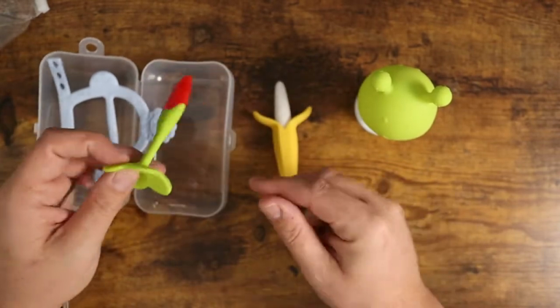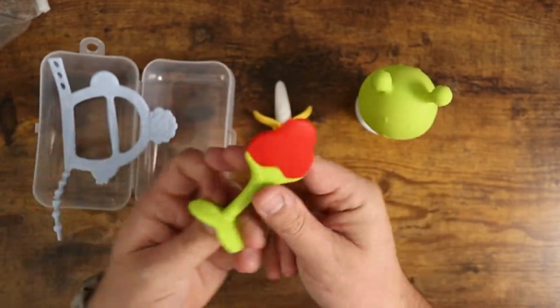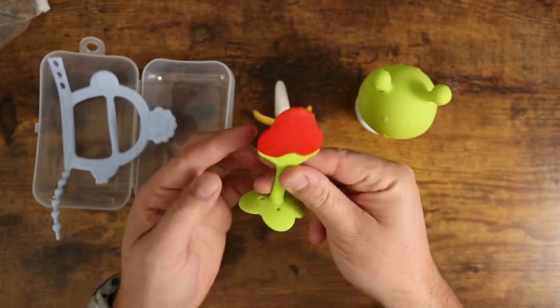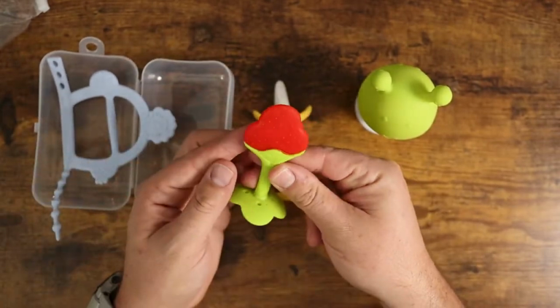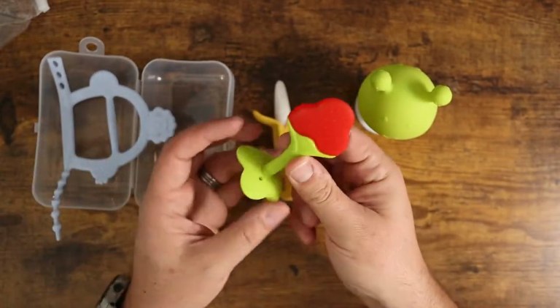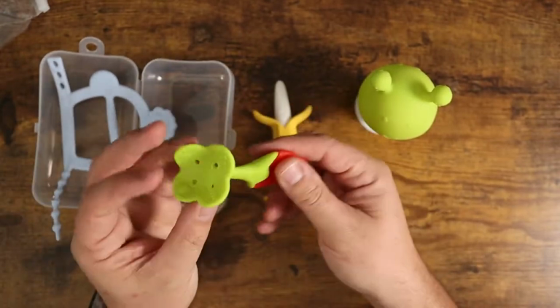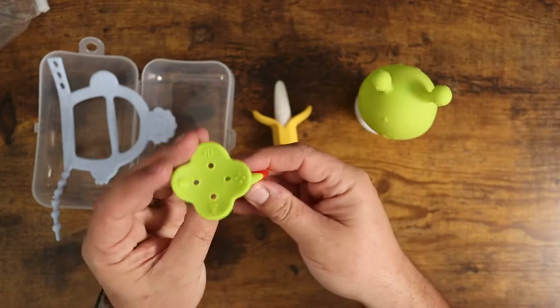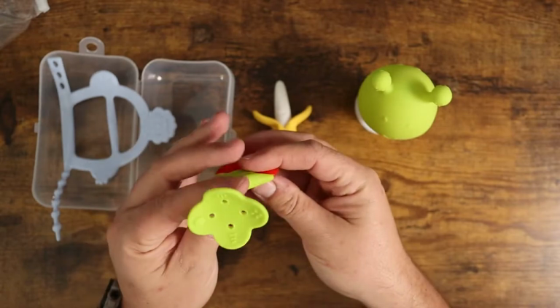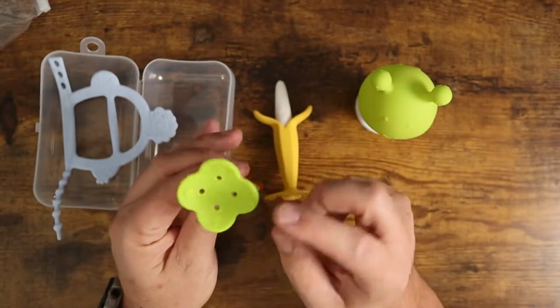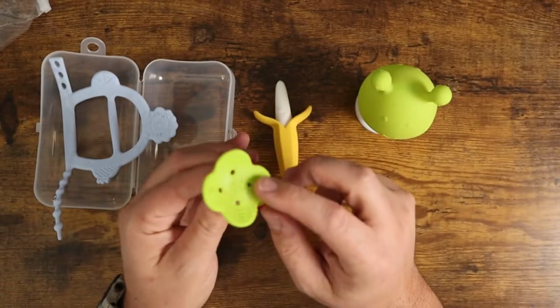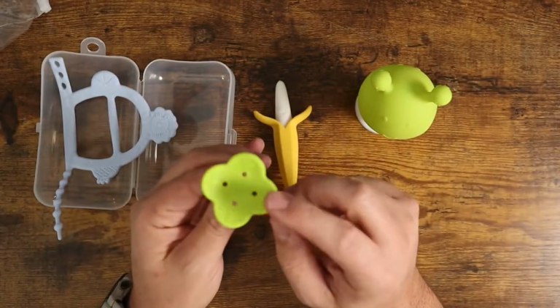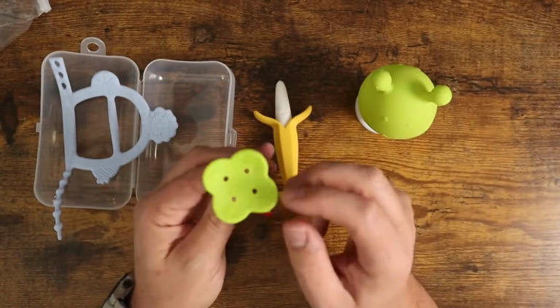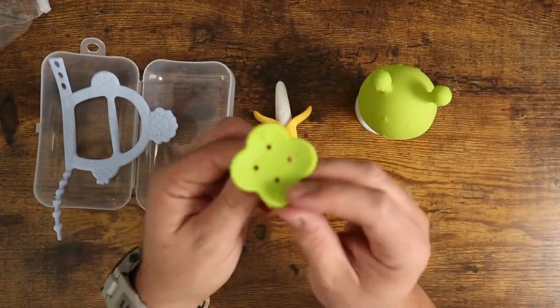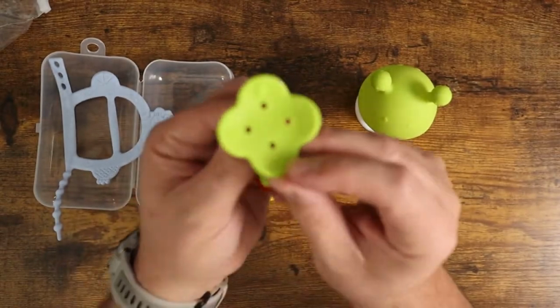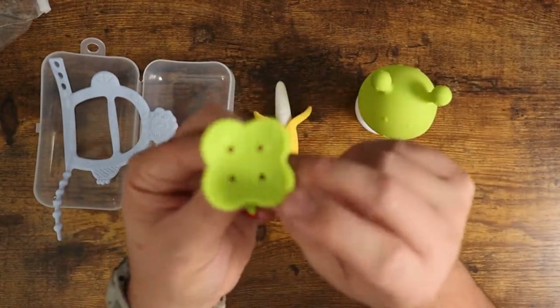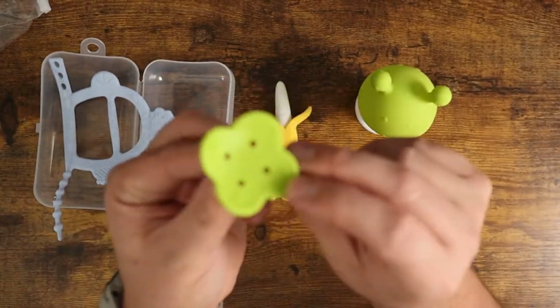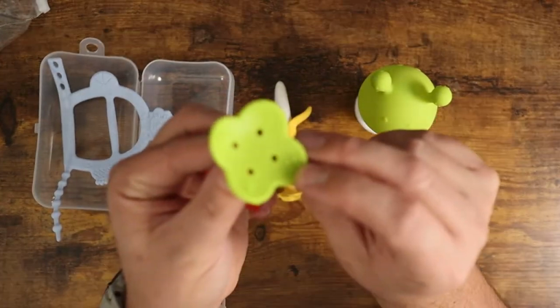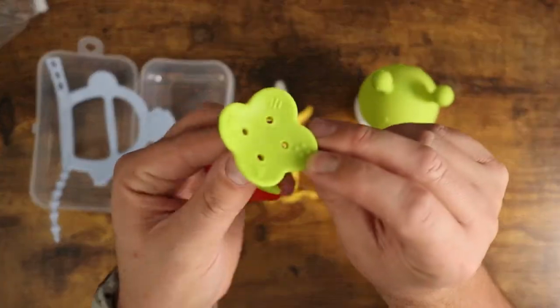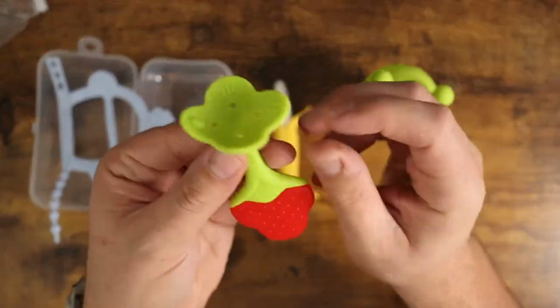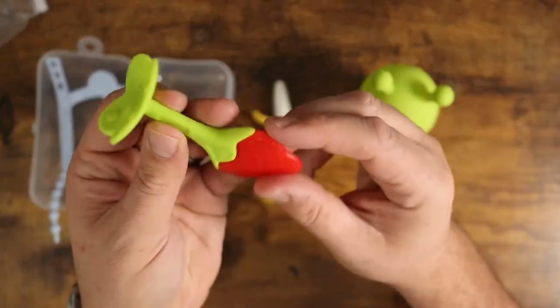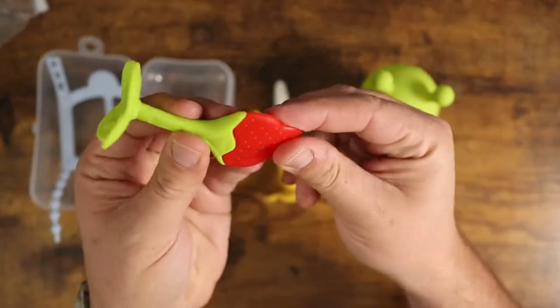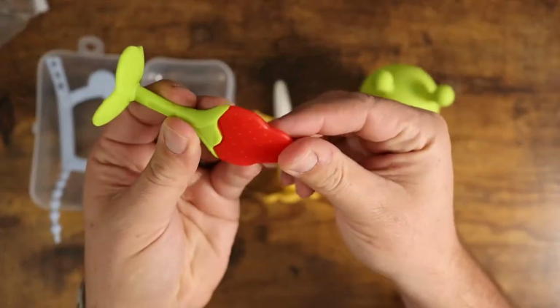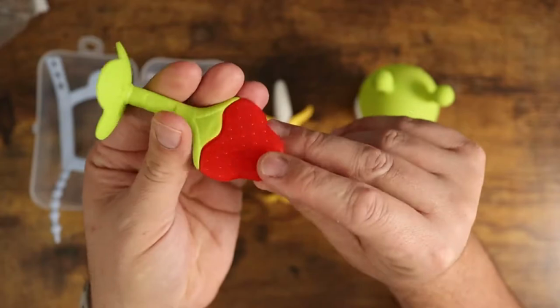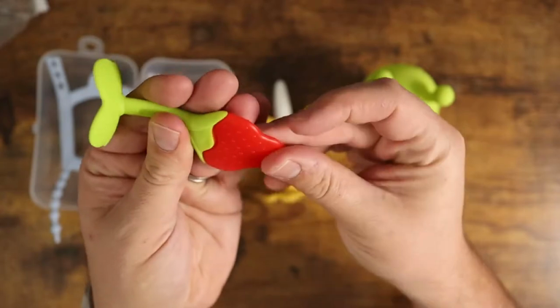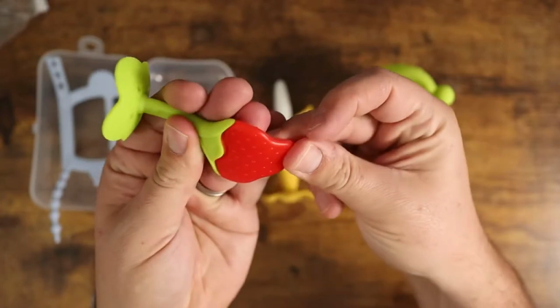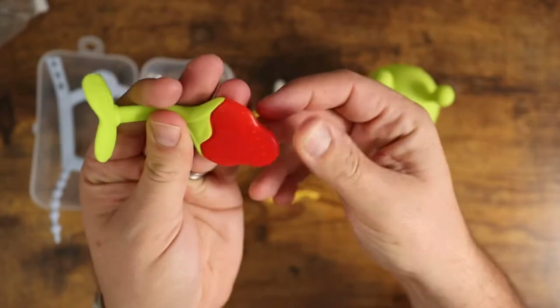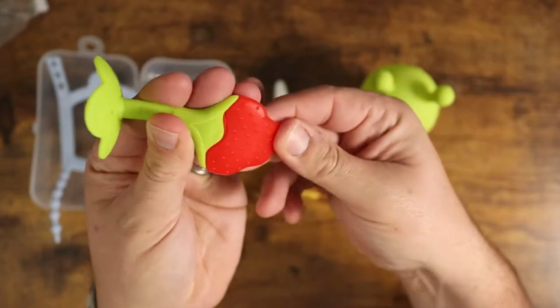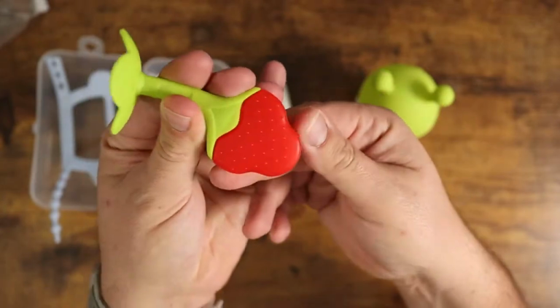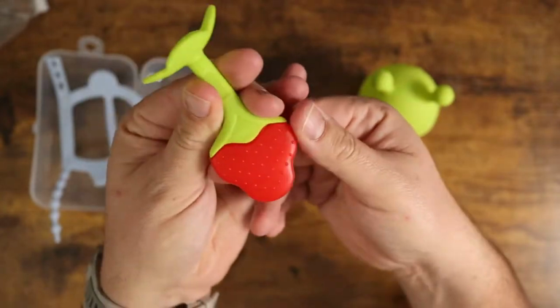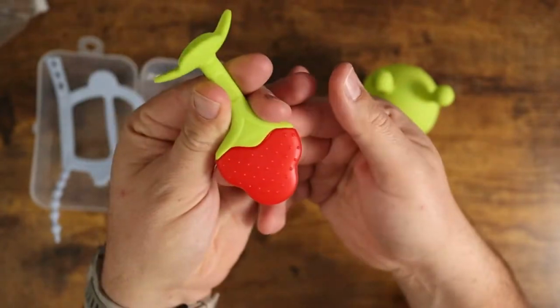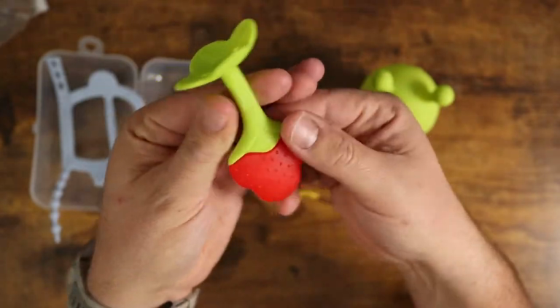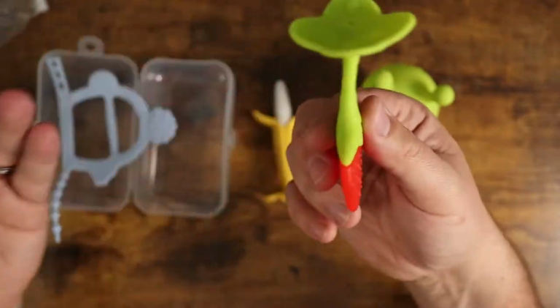Then you've got the strawberry with the little top up here. Again you've got those kind of little ribbed nodules on the outside there, and then a great little textured look to it that looks like a little strawberry.